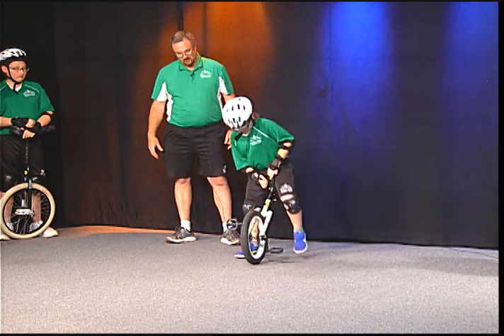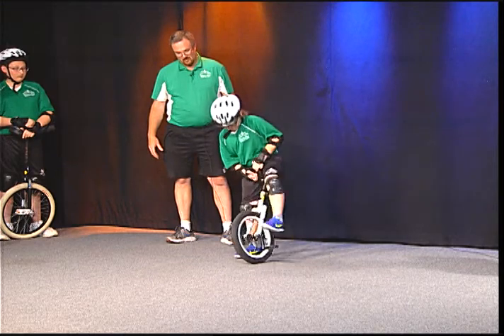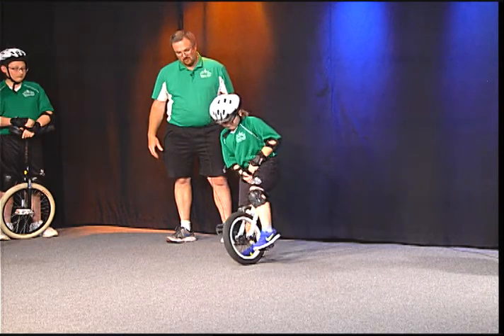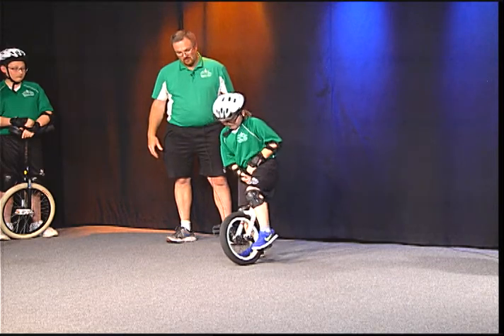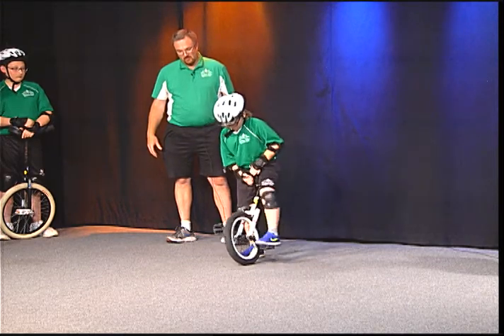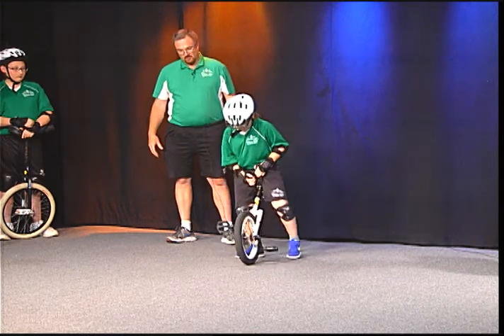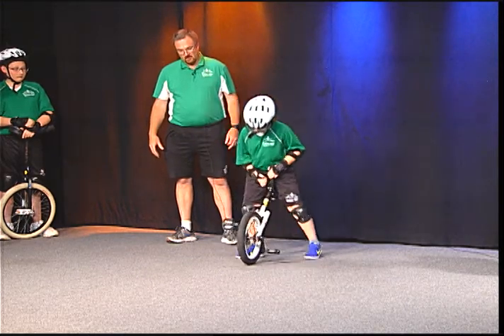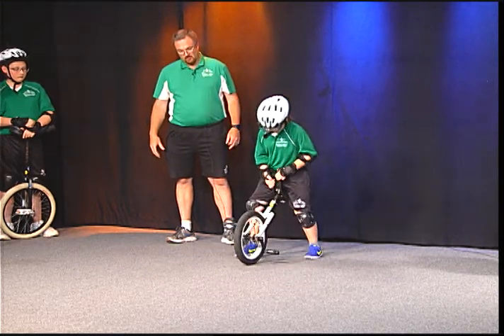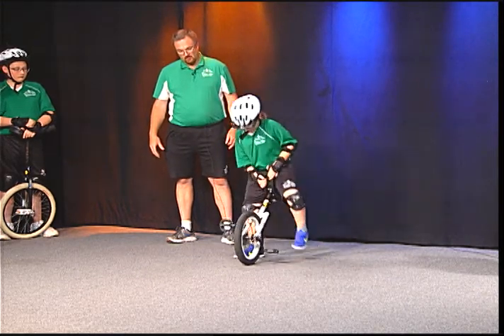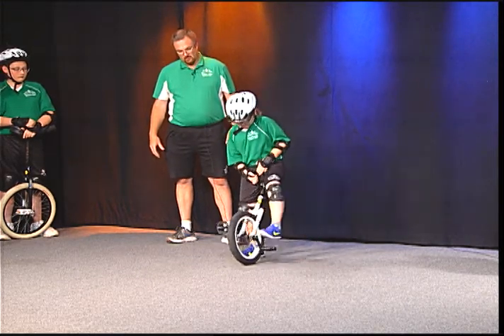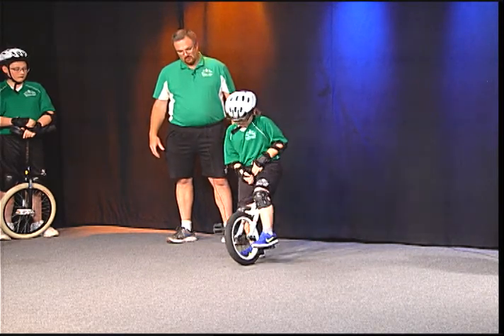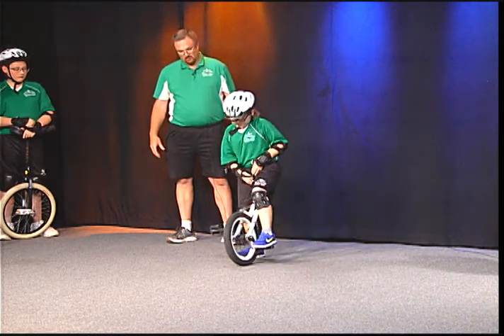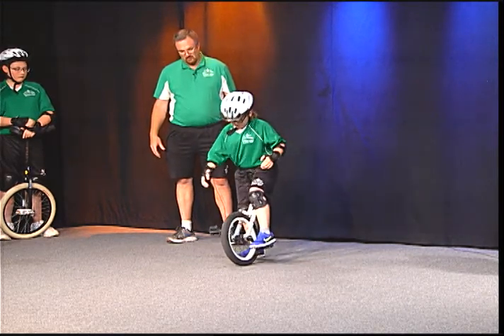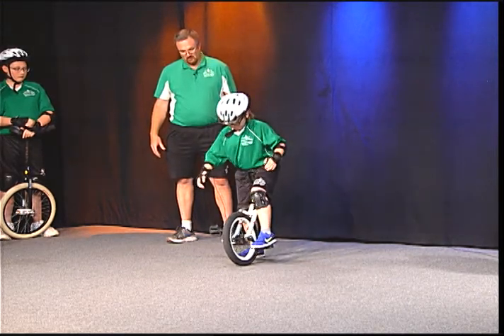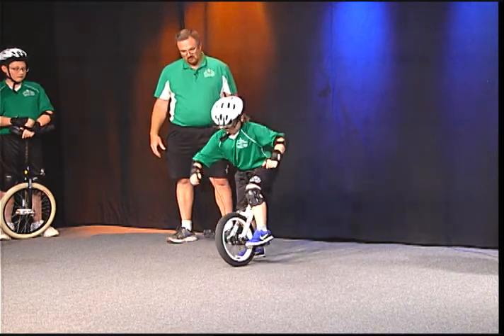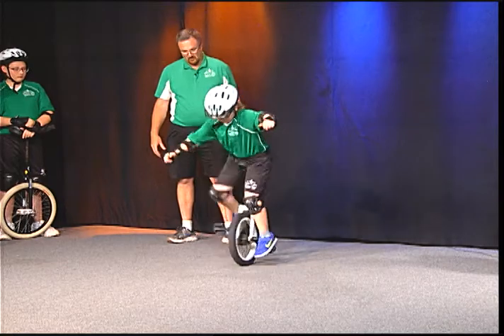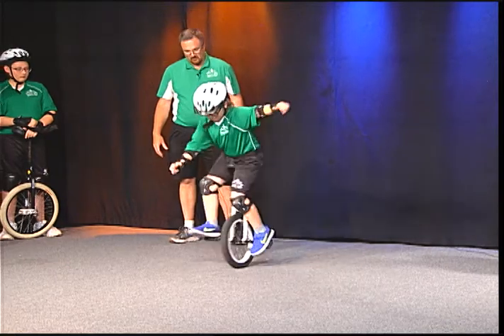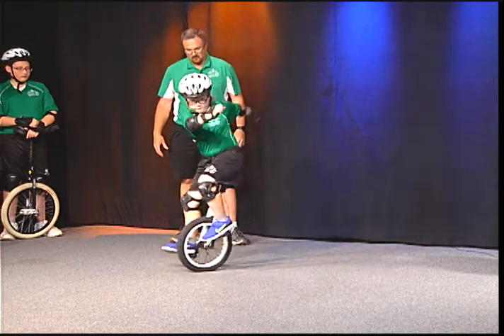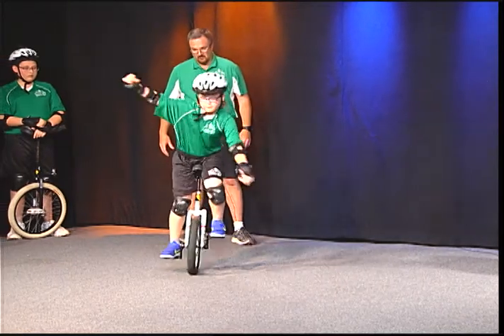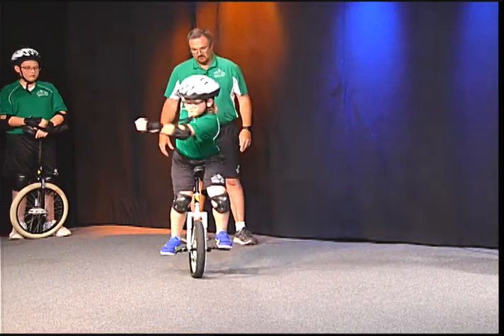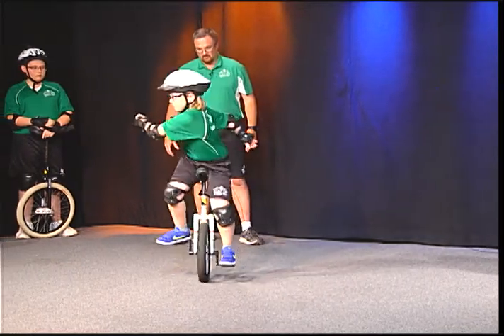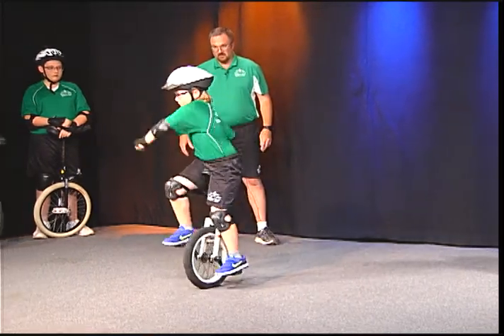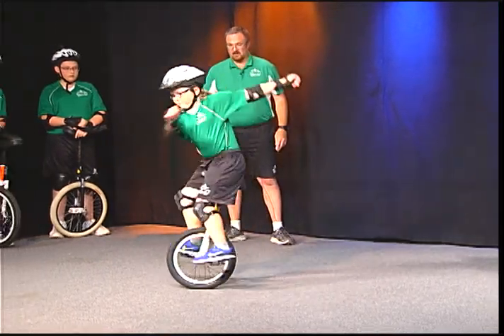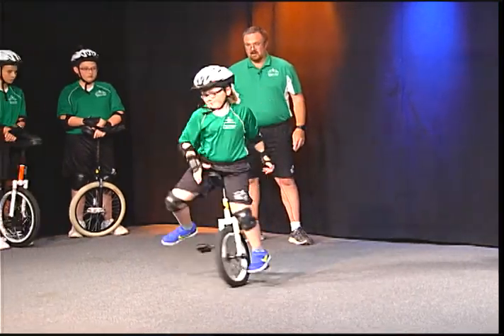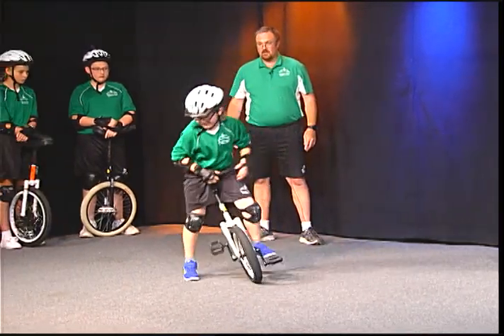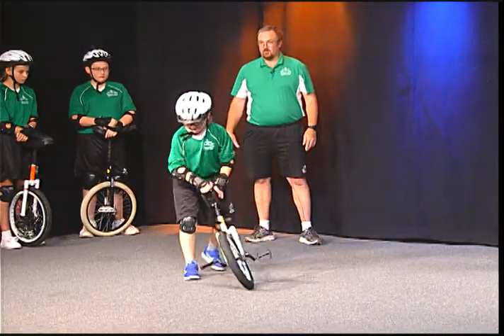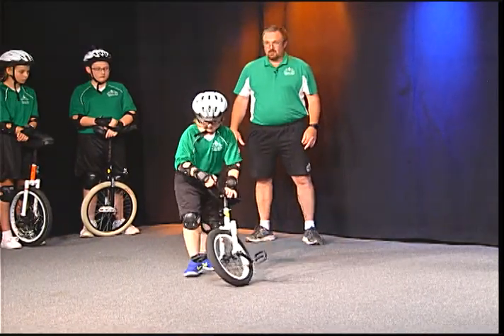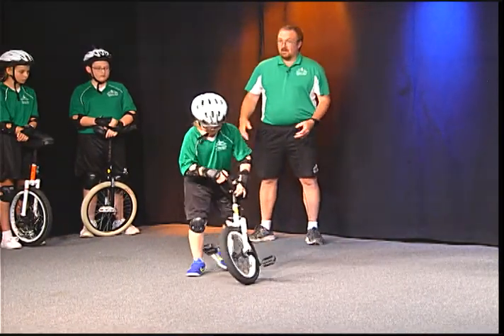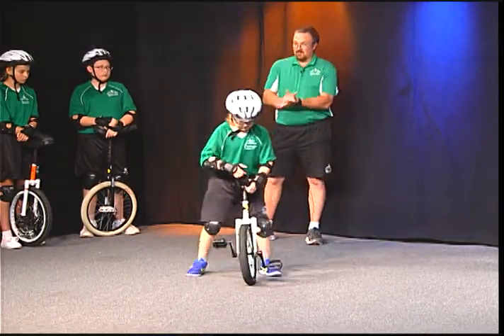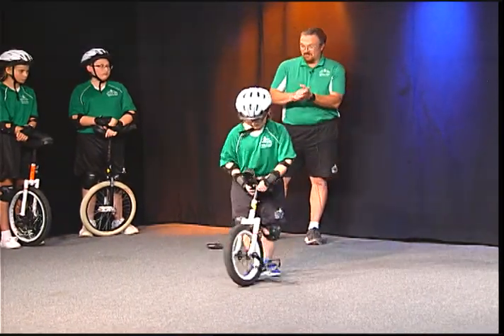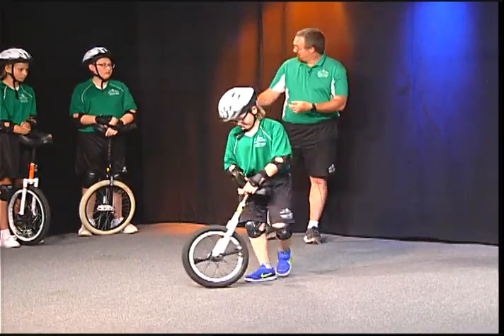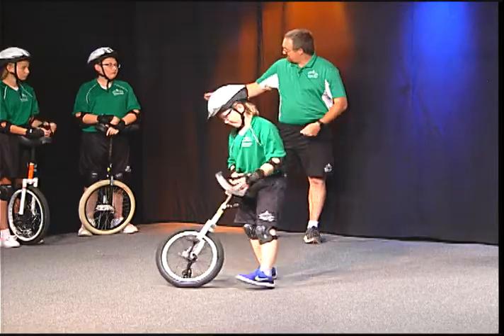Here we go. We're going to step right up on that unicycle. Nice! Just like that. Good job. So give him a round of applause.